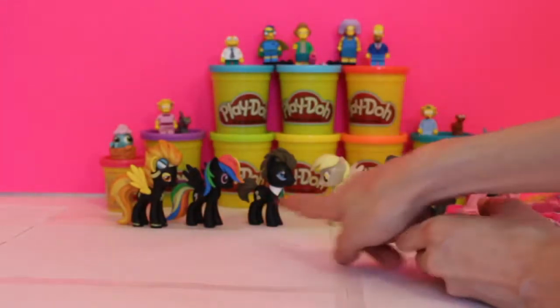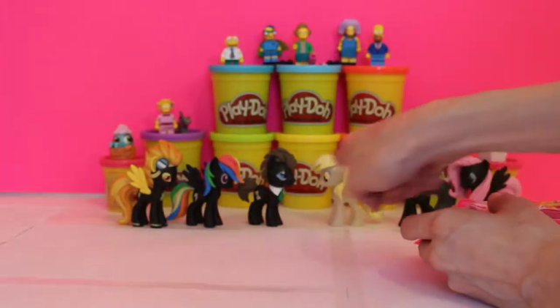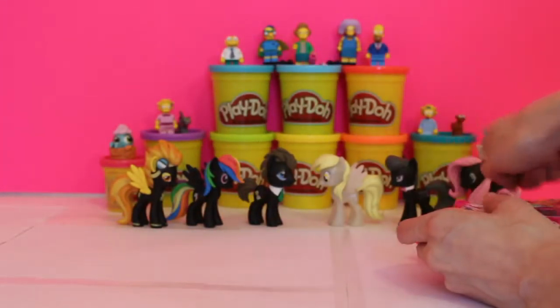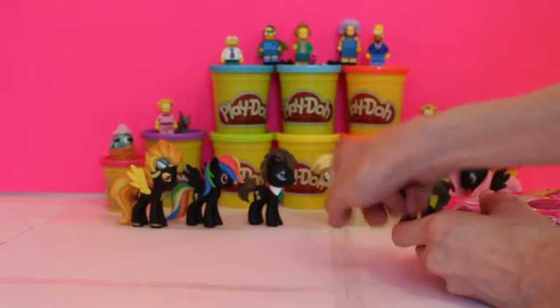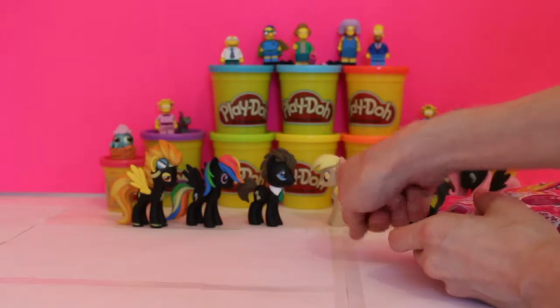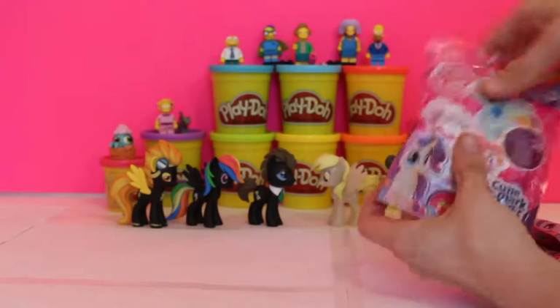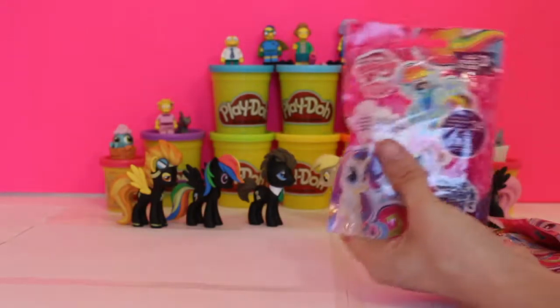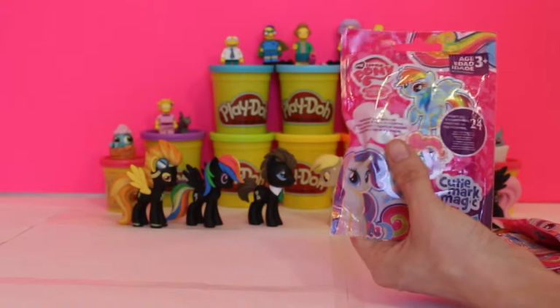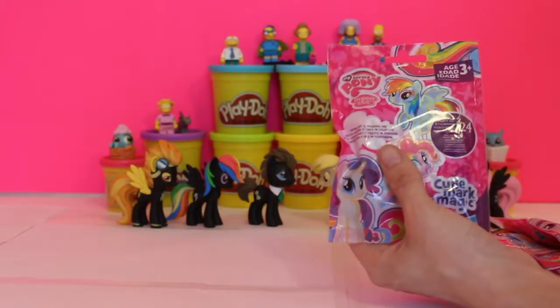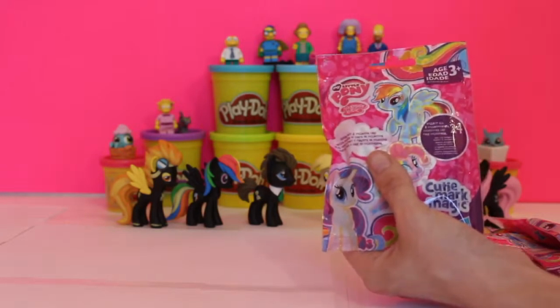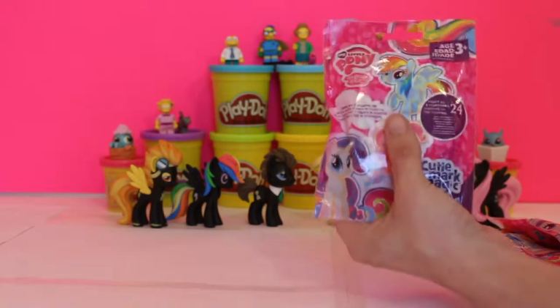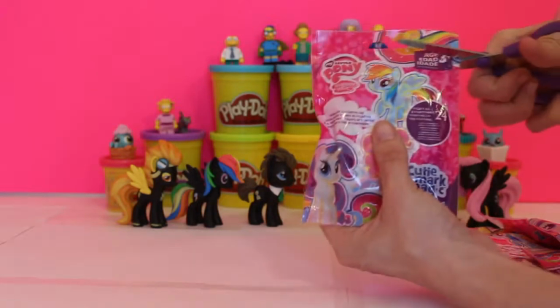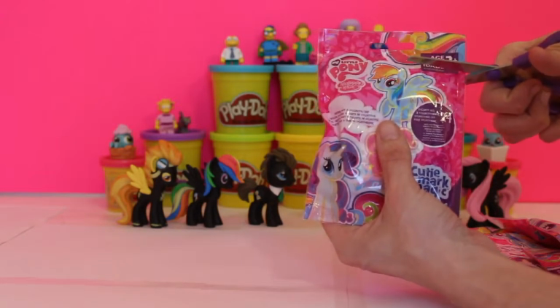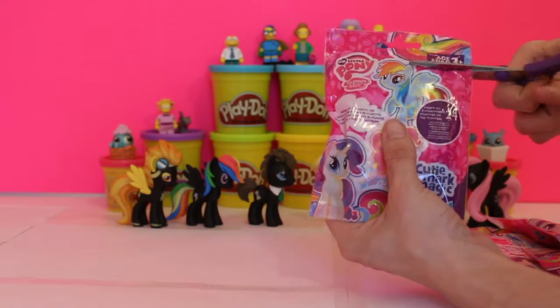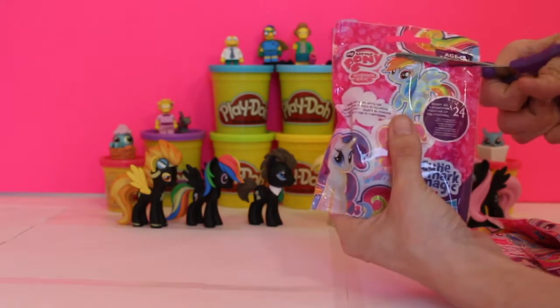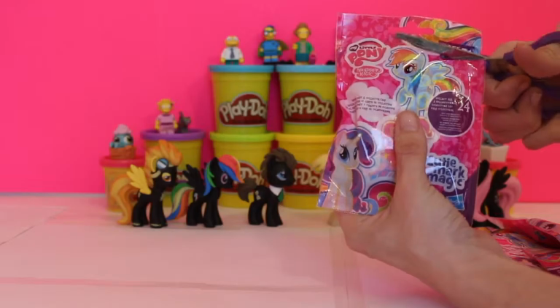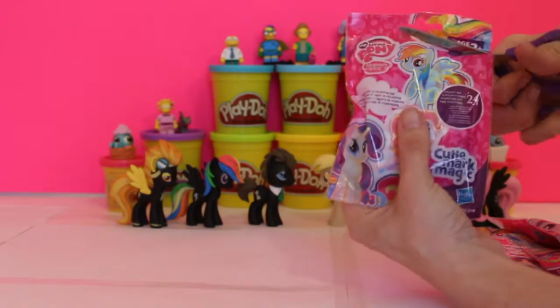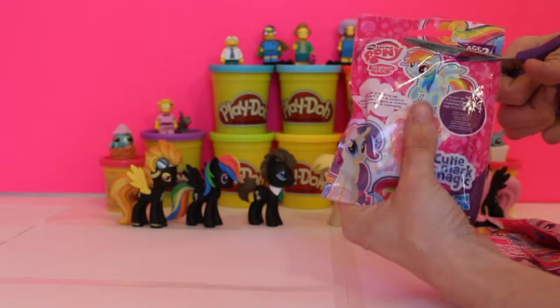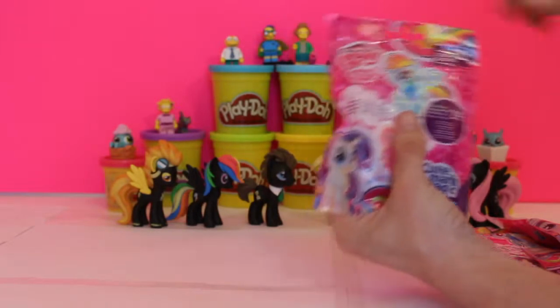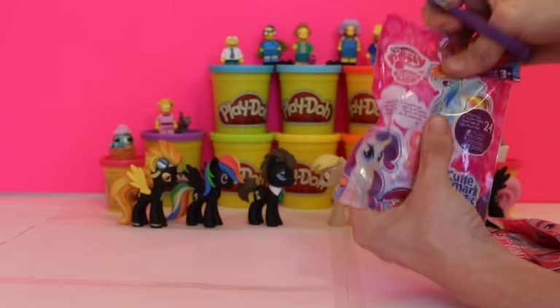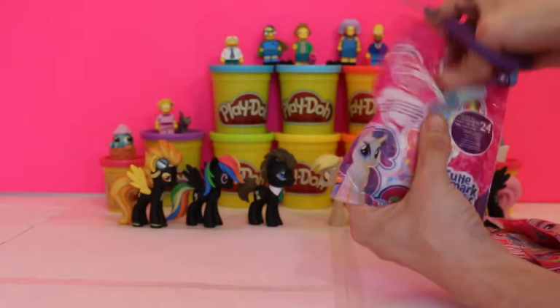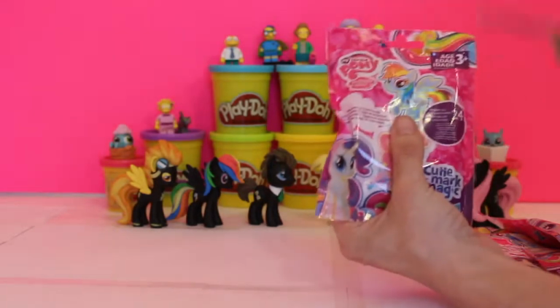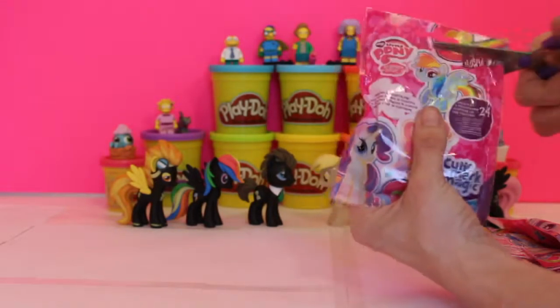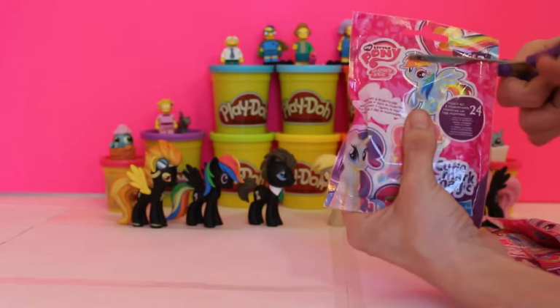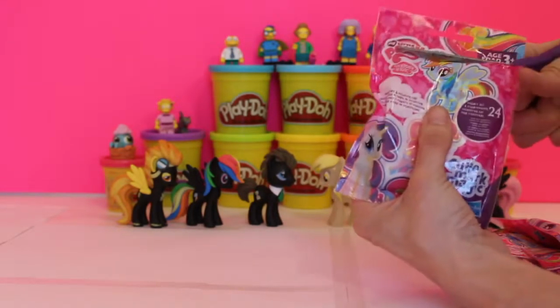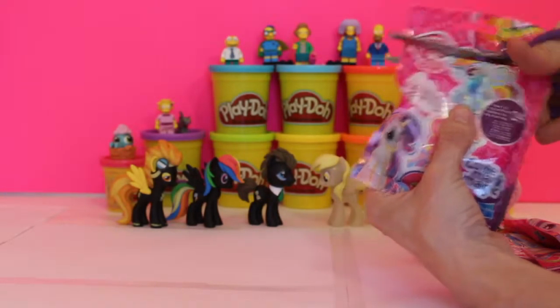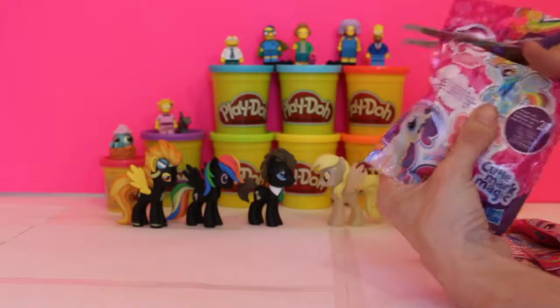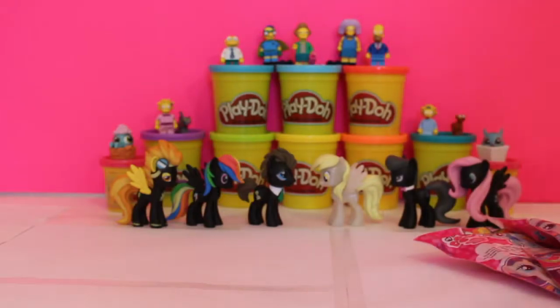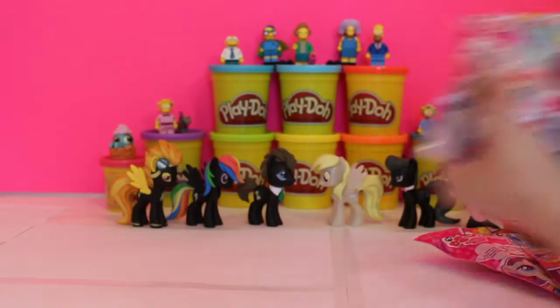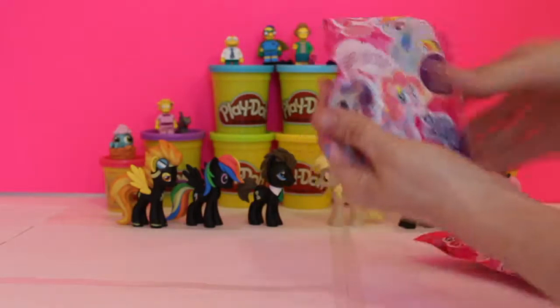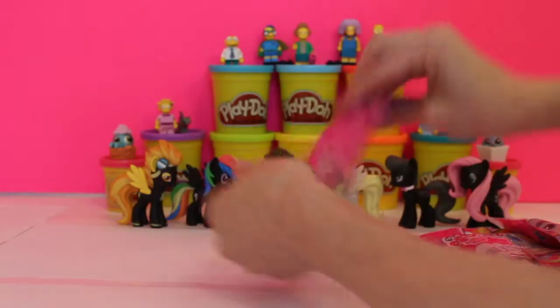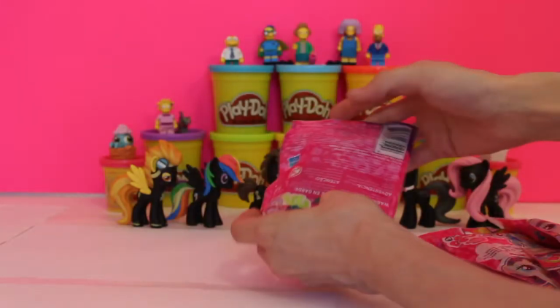Look what happened last time — we got the special pony. So let's see what kind of ponies we've got today. You make sure you cut very slow because you don't want to cut anything that is in your bag, and you use your safety scissors.